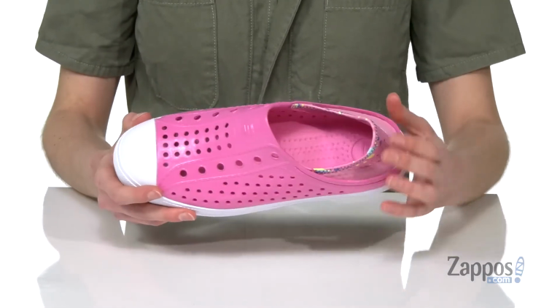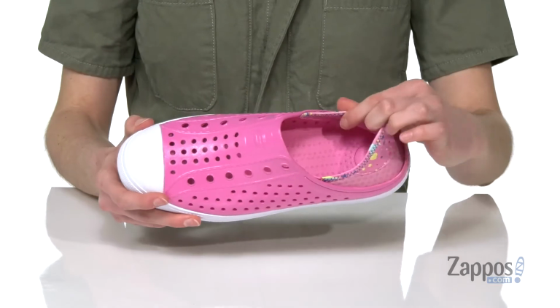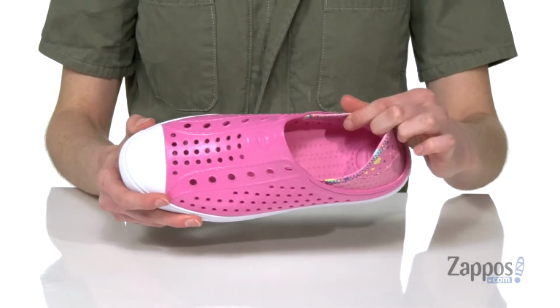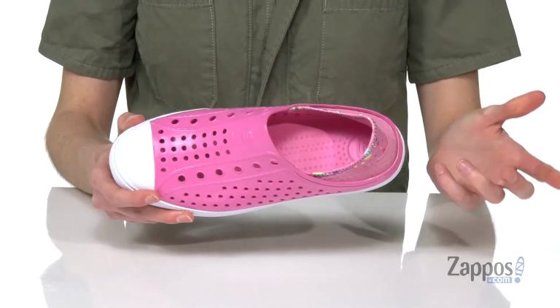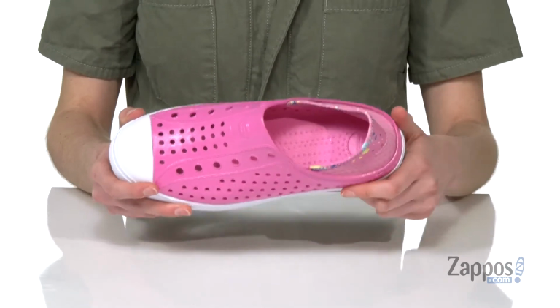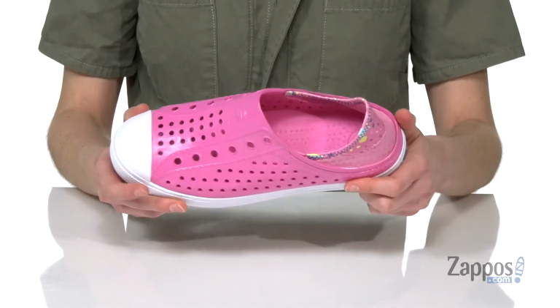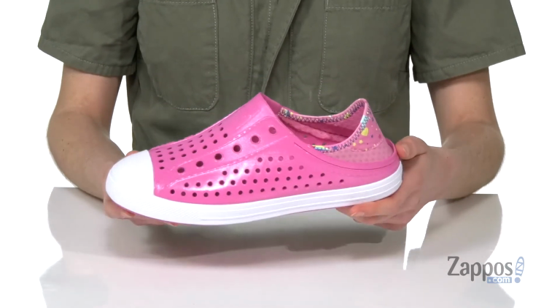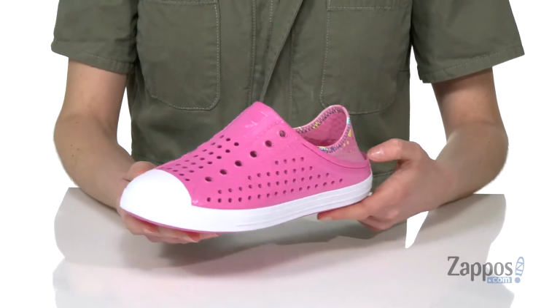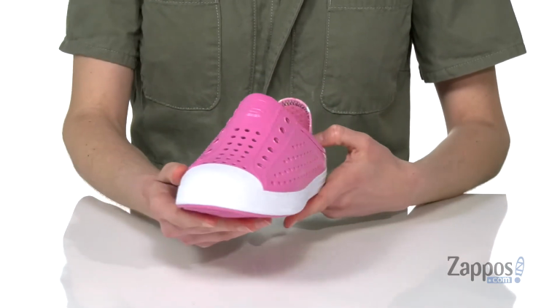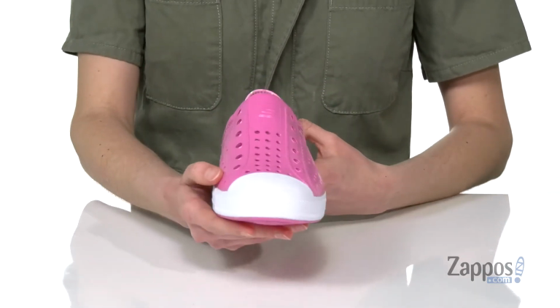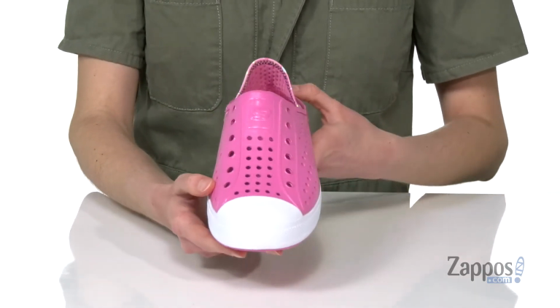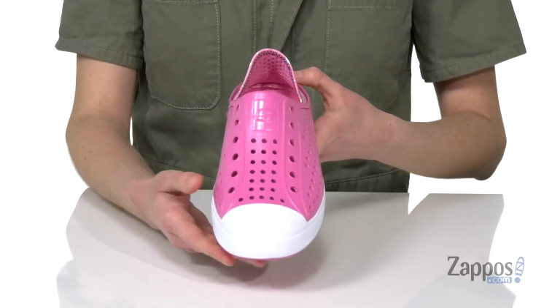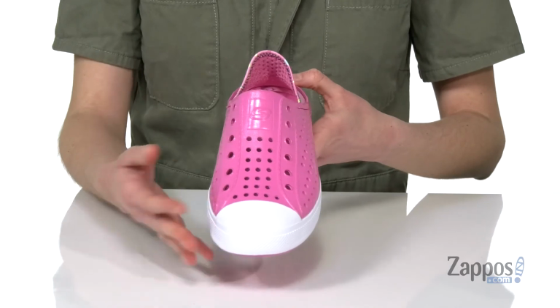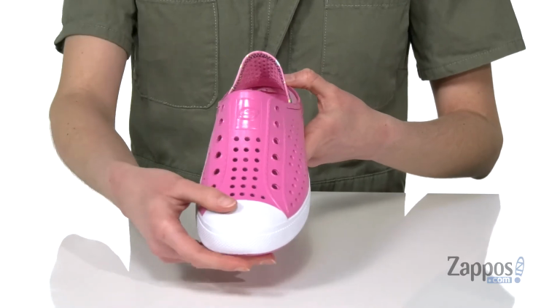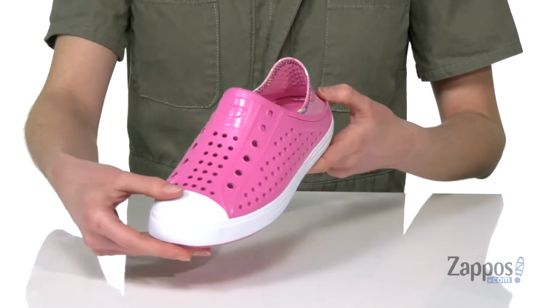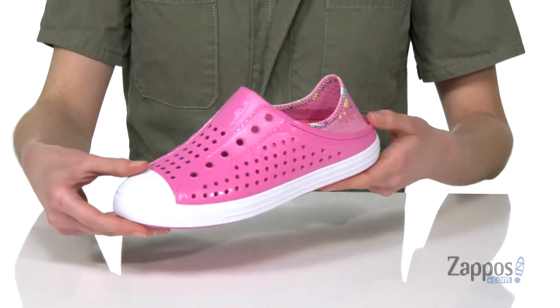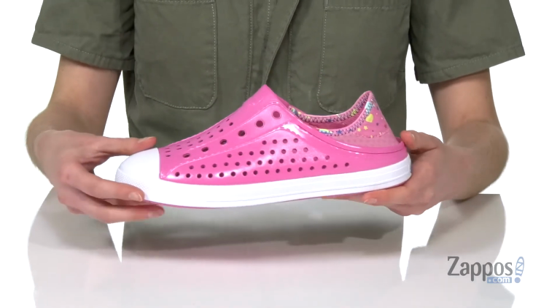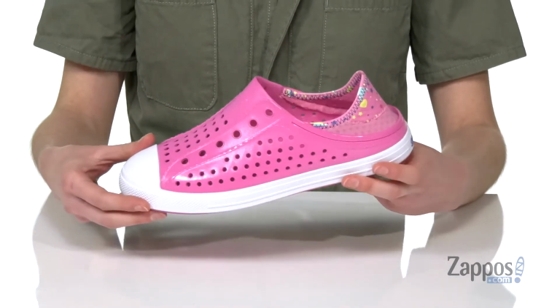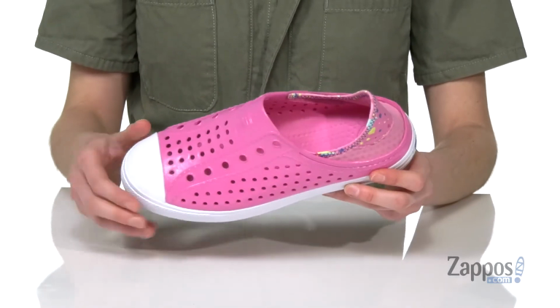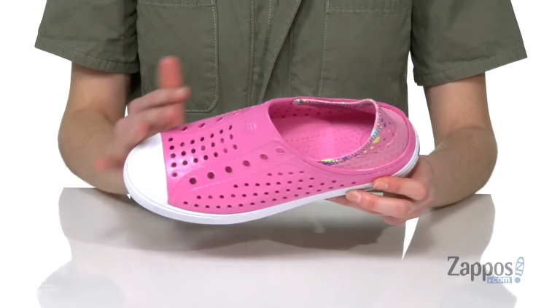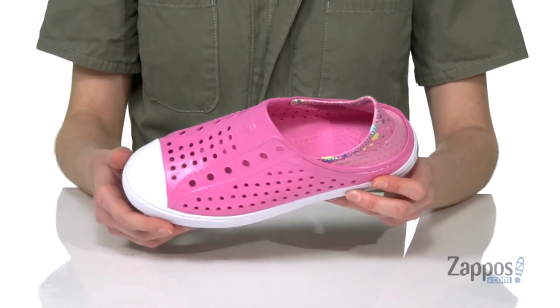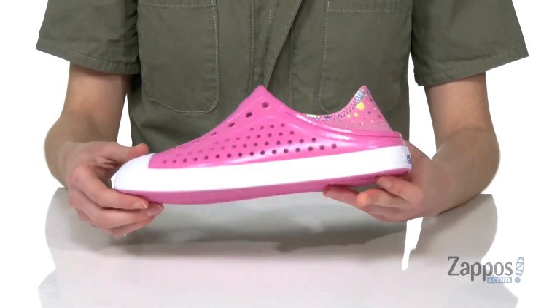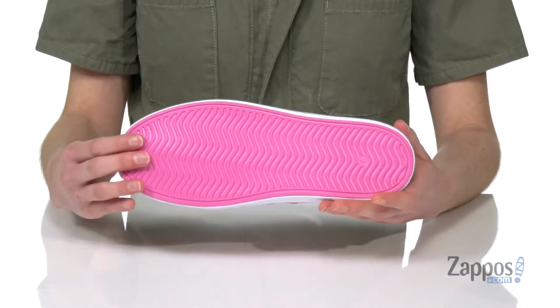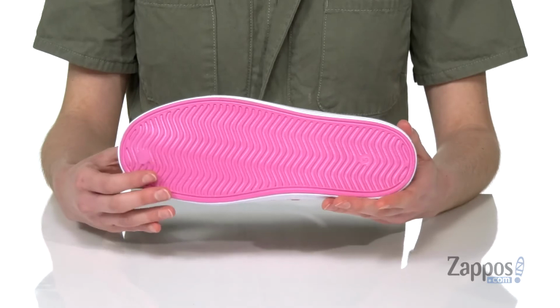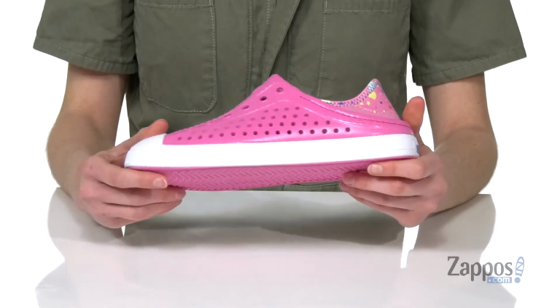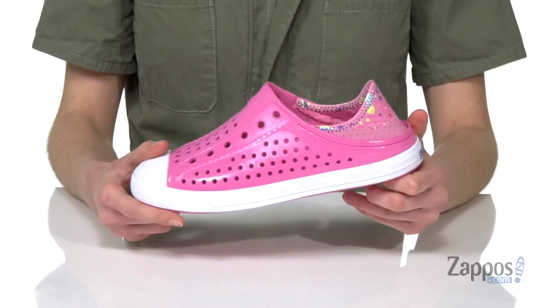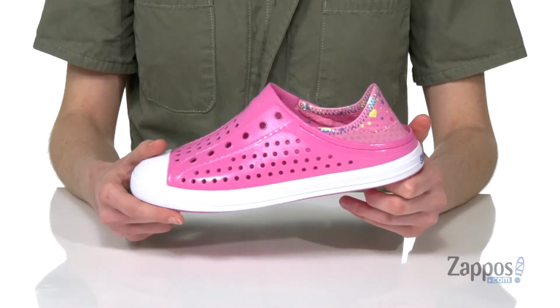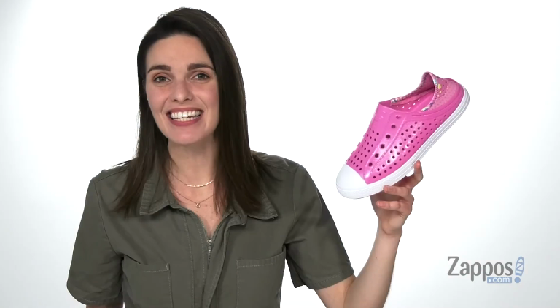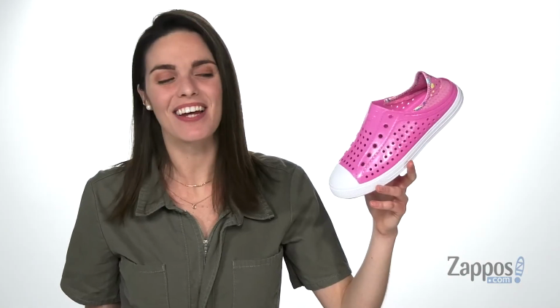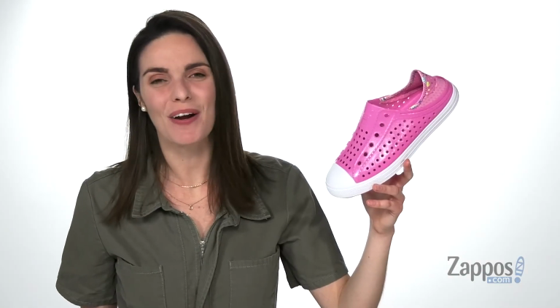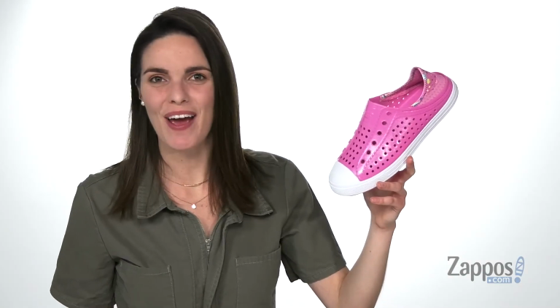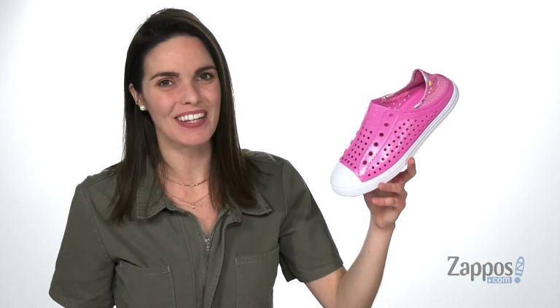Inside it's got a synthetic lining, and this is going to be a great sneaker for the summer because of all those perforations throughout. They can wear these to the beach or to the pool and the water is just going to seep right out of there. There's also a grippy outsole underneath.